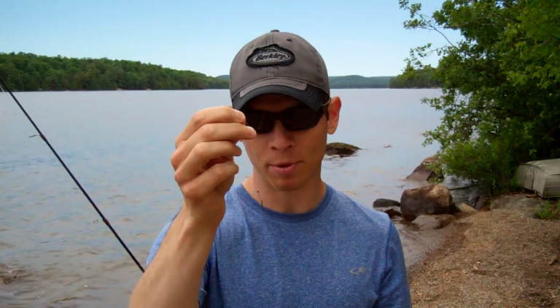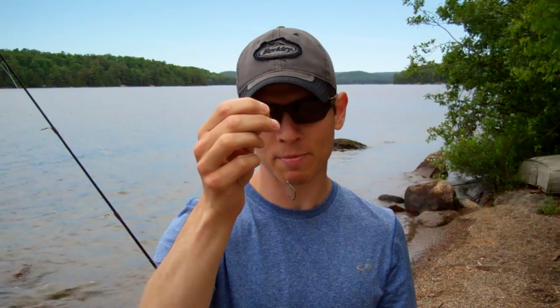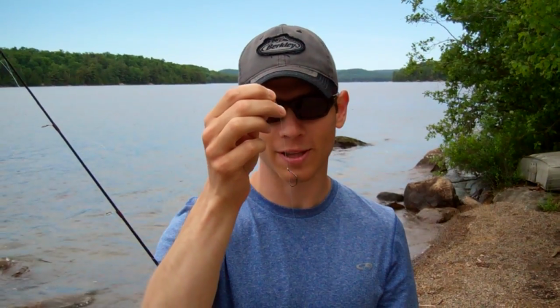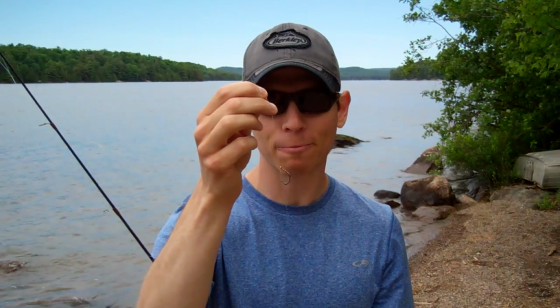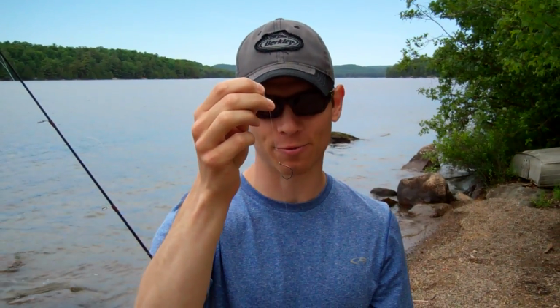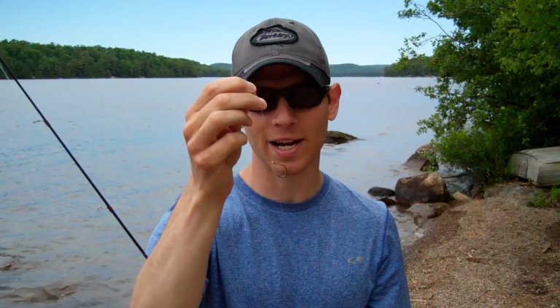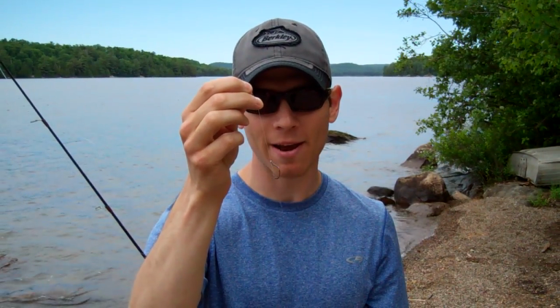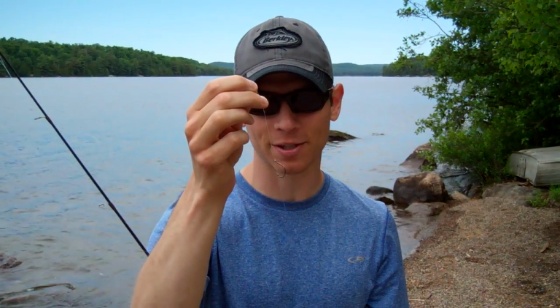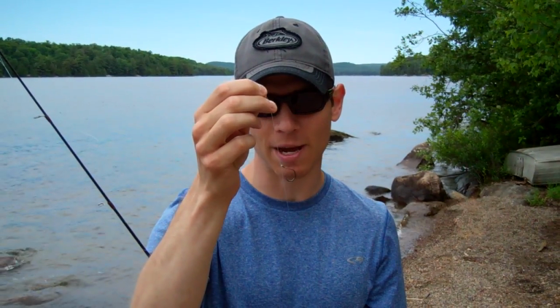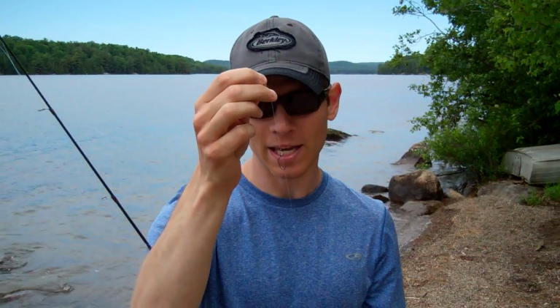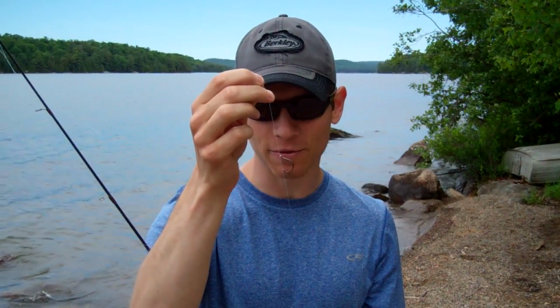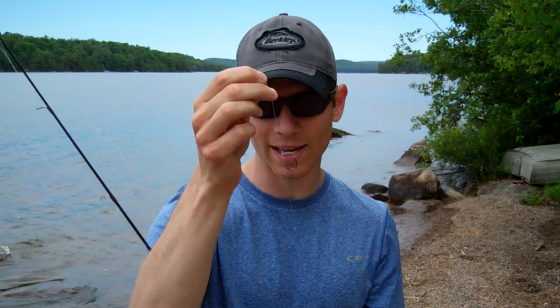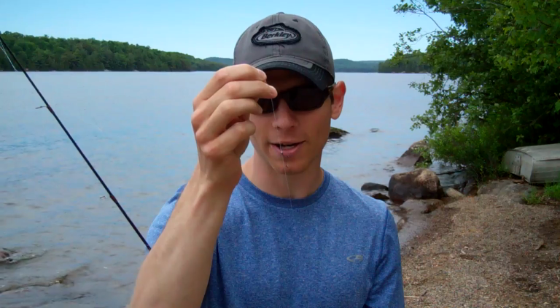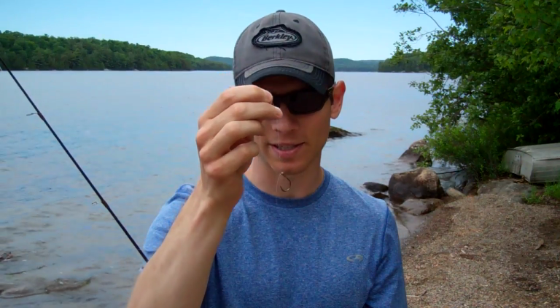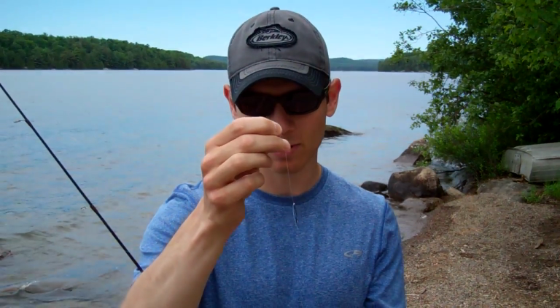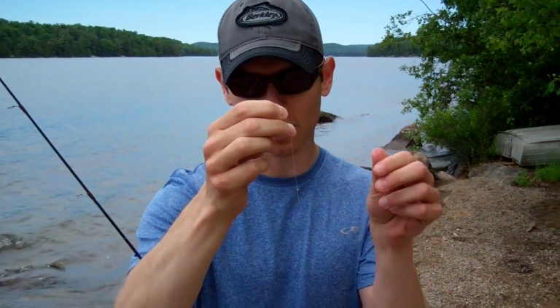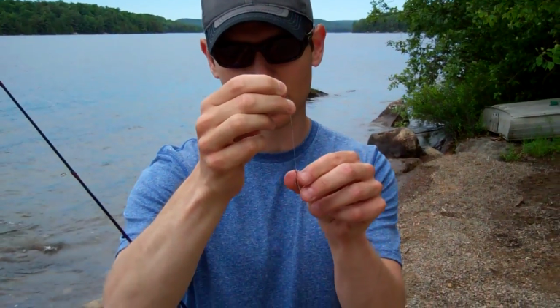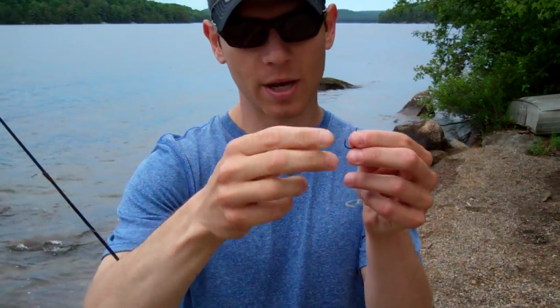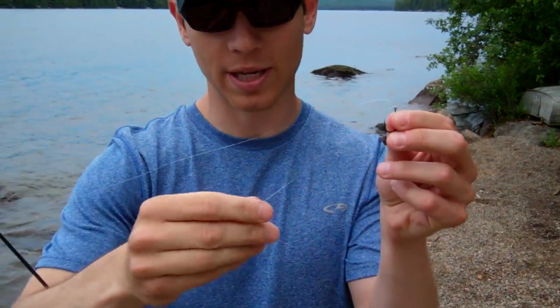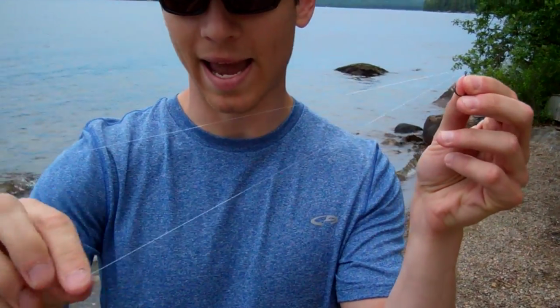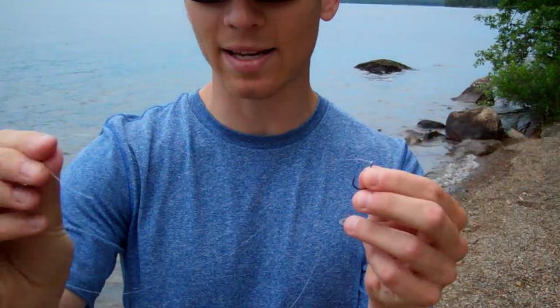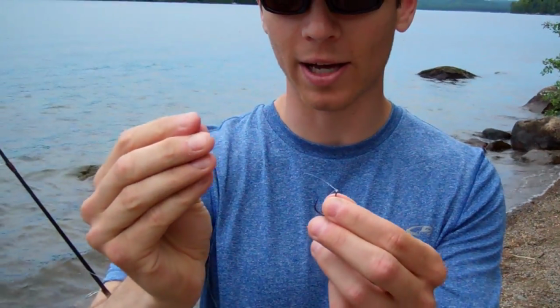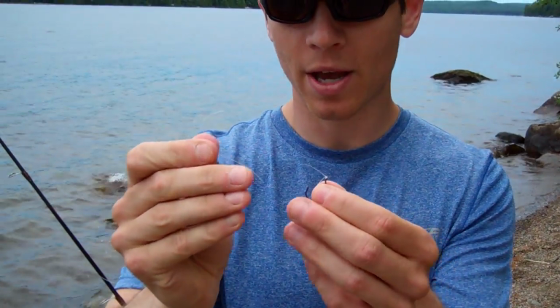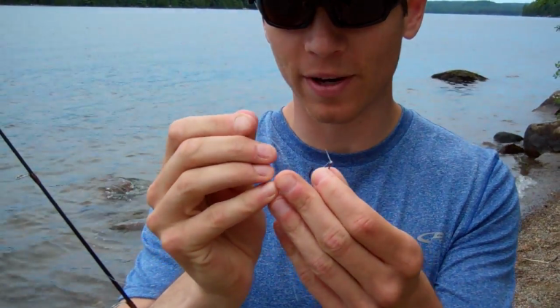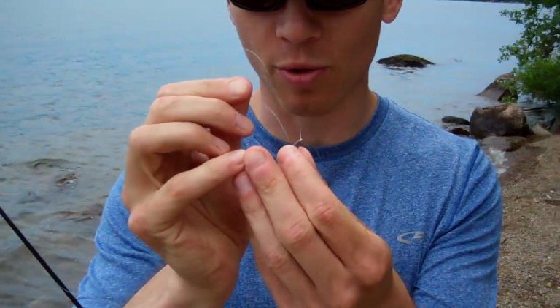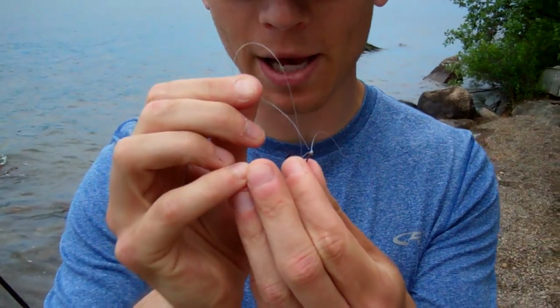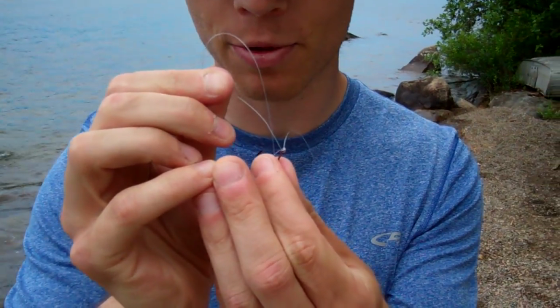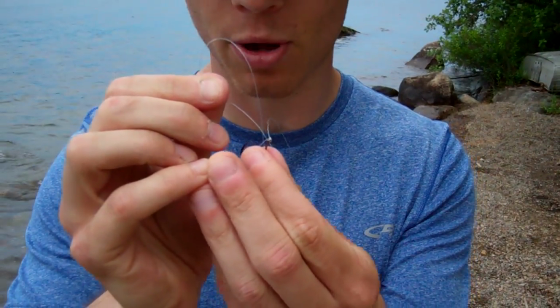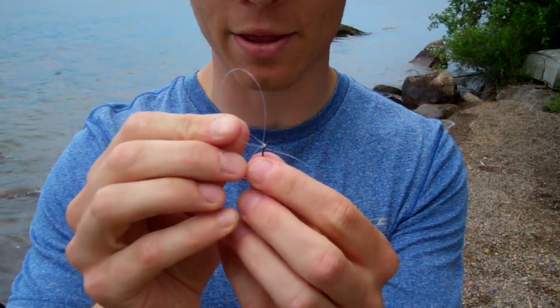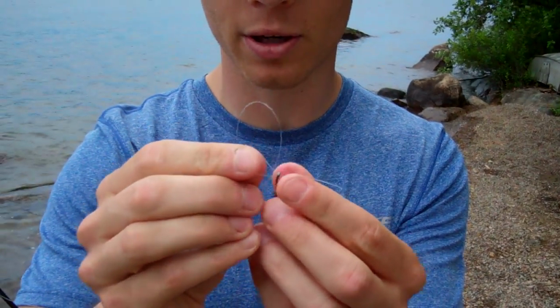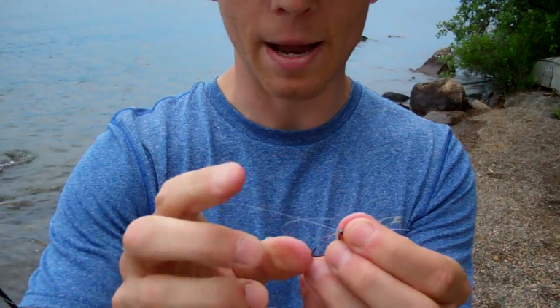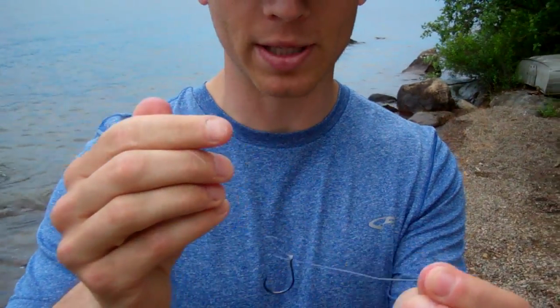But a tip to make sure that that hook point is right side up every single time, even if you've tied the knot and it's facing down, is all you need to do is take the tag end of the line and feed it just right back through the actual eye of the hook and pull it tight.